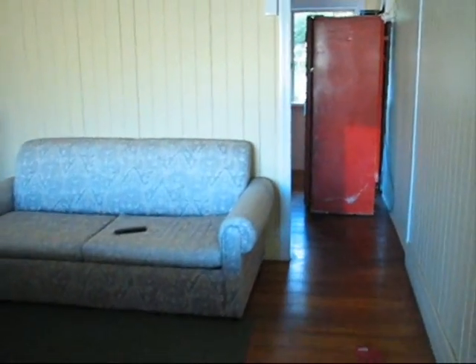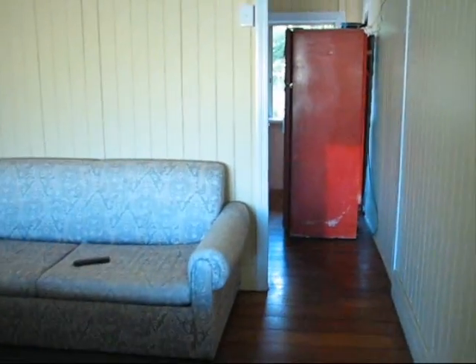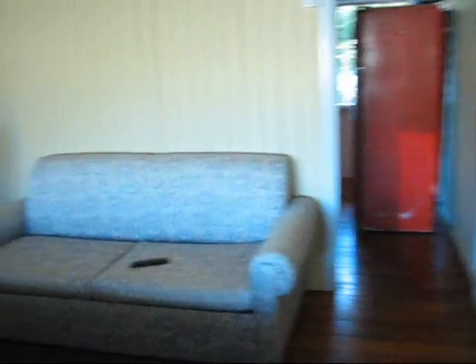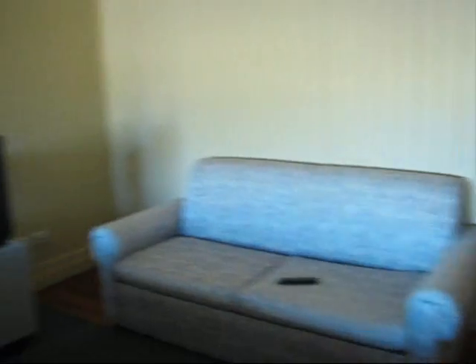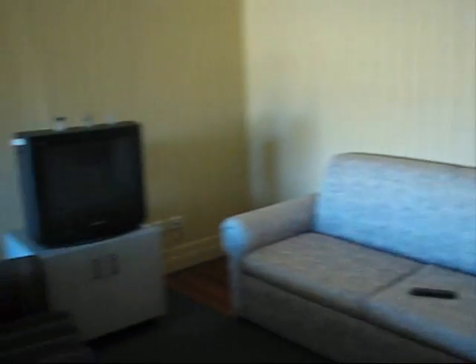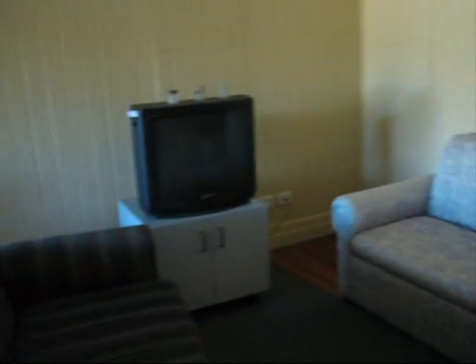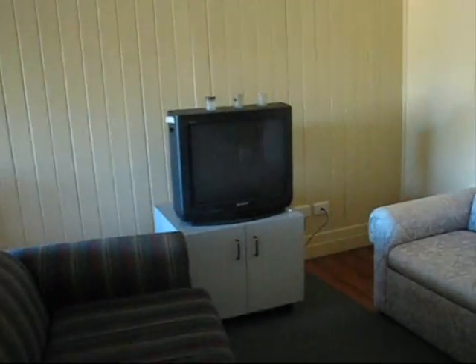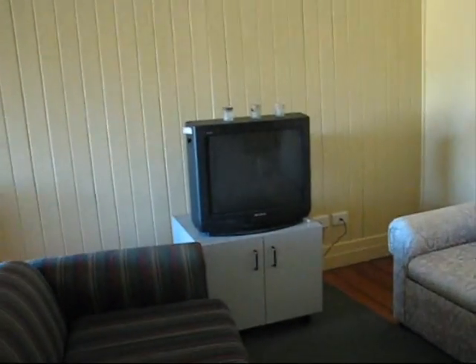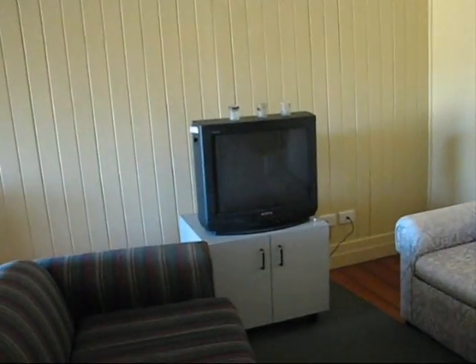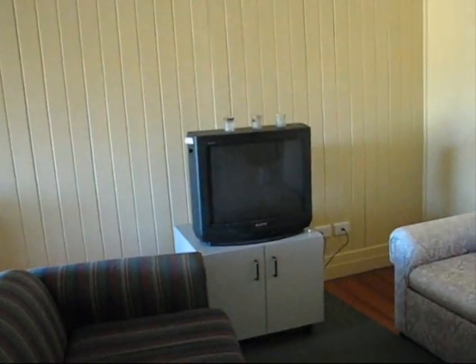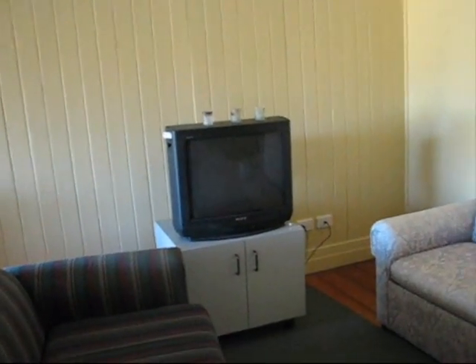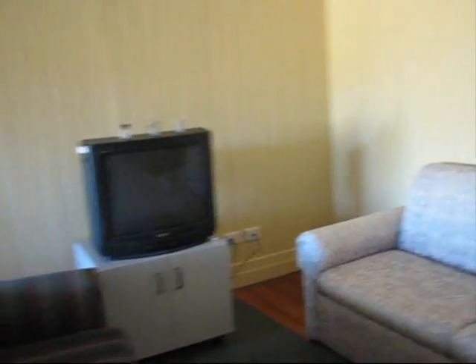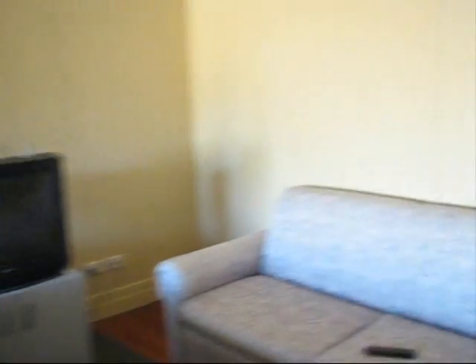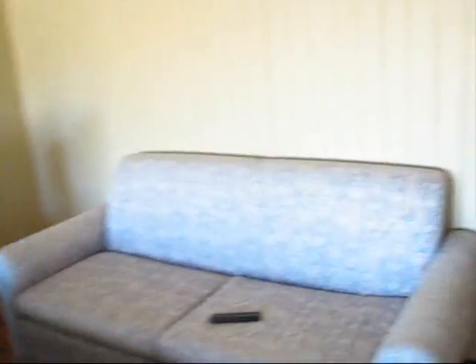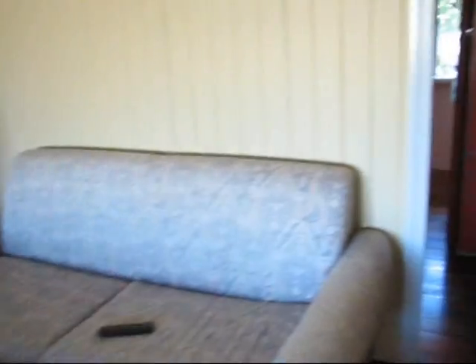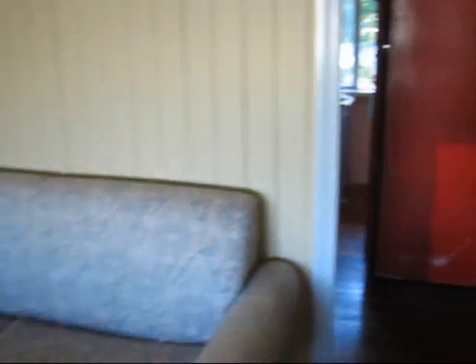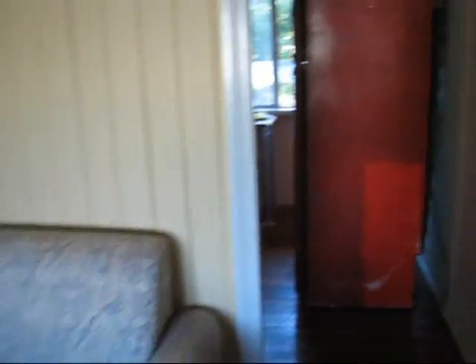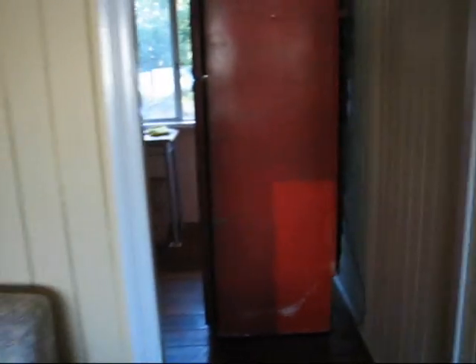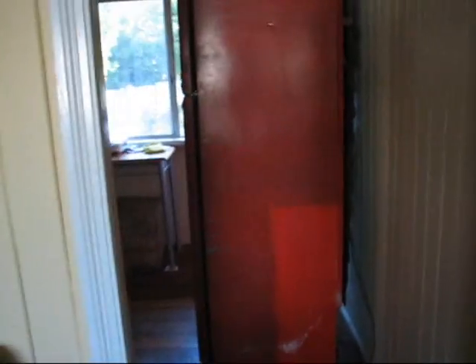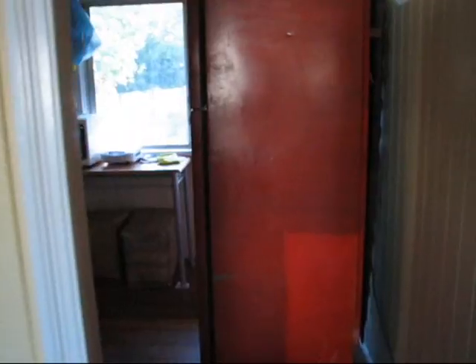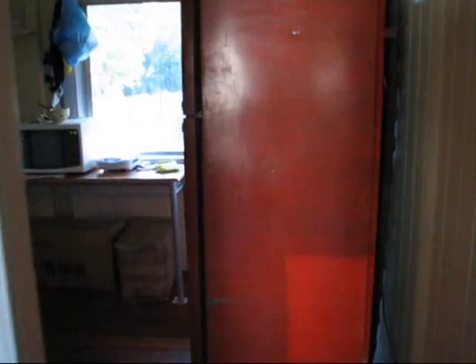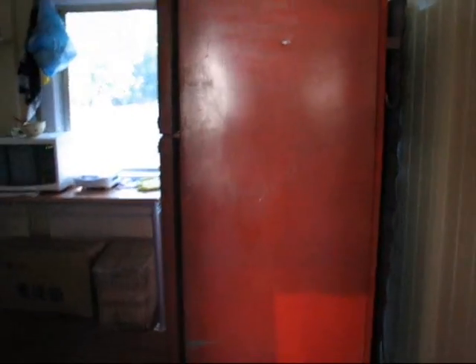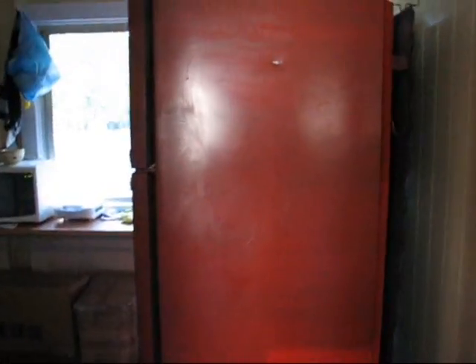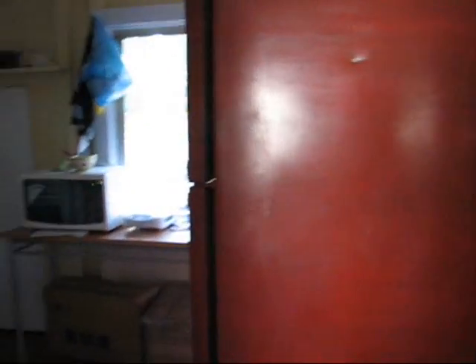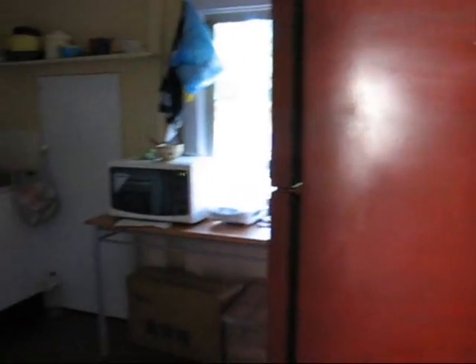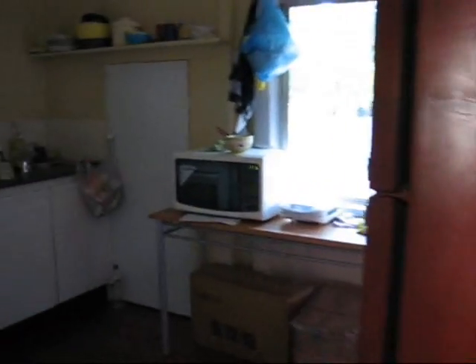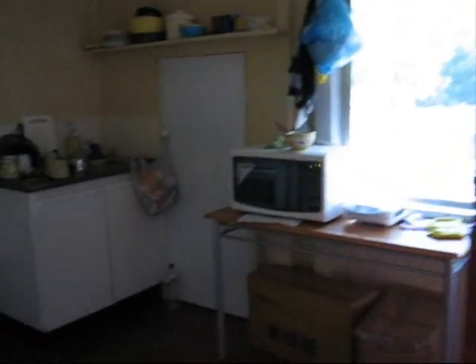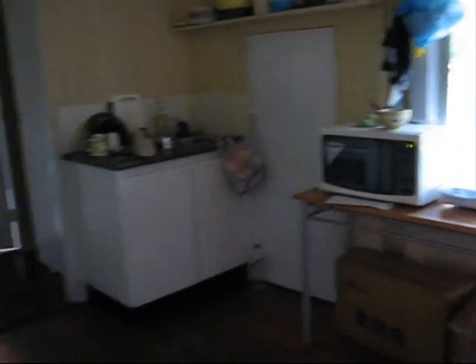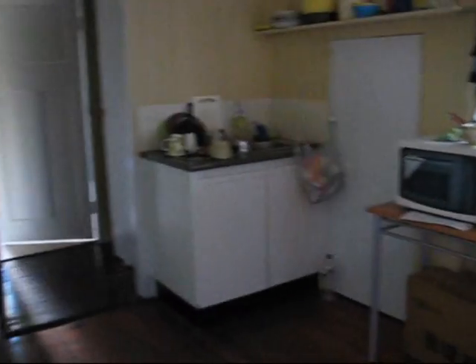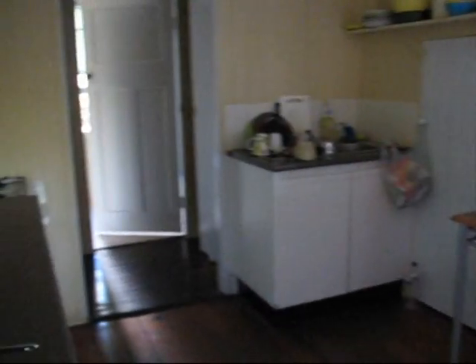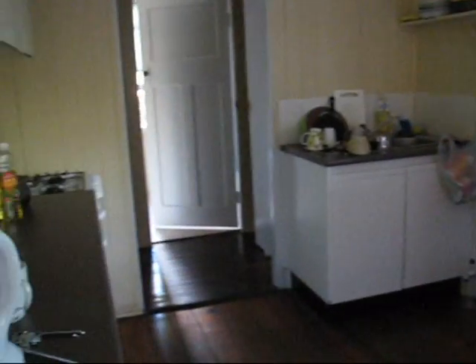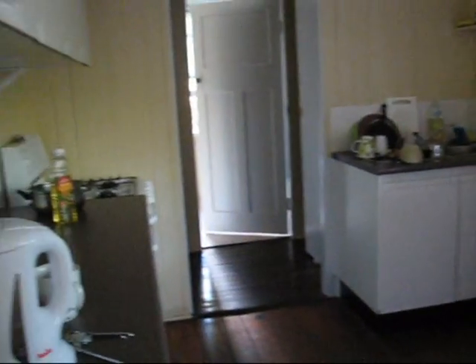We have also a TV and we have a lot of 6 channels. Gigant. The big red room. And this will be the kitchen.